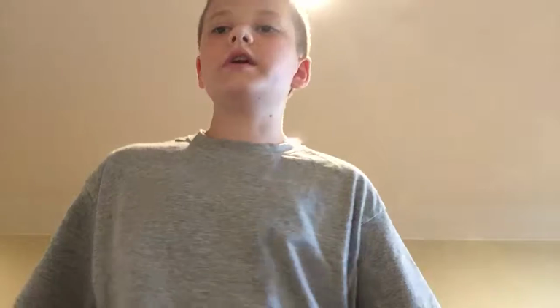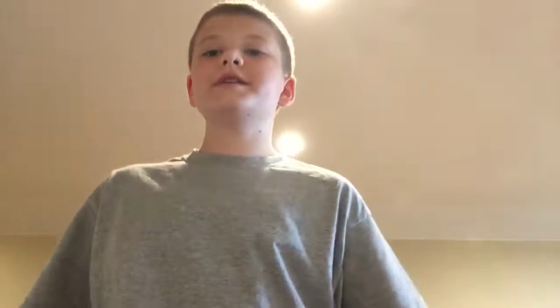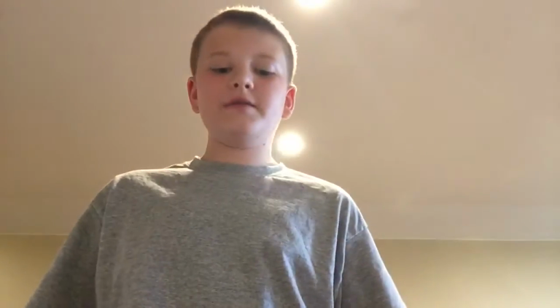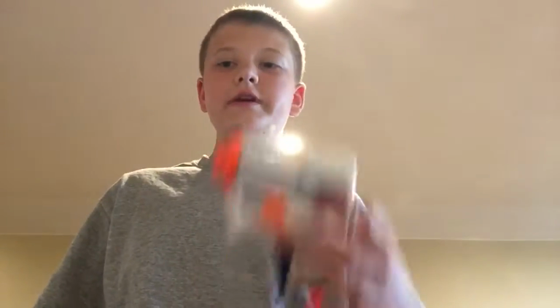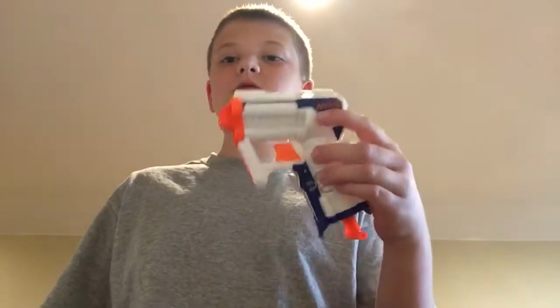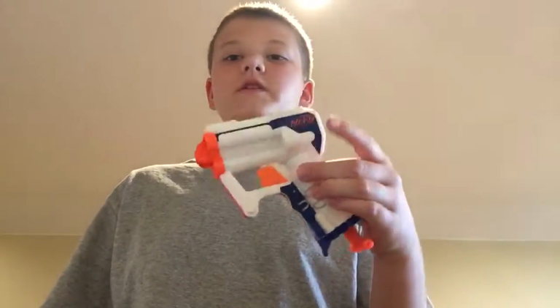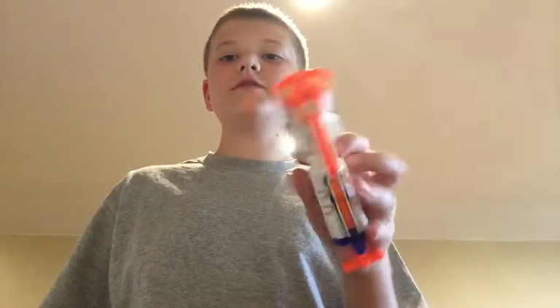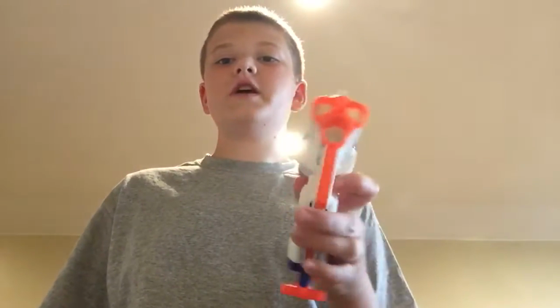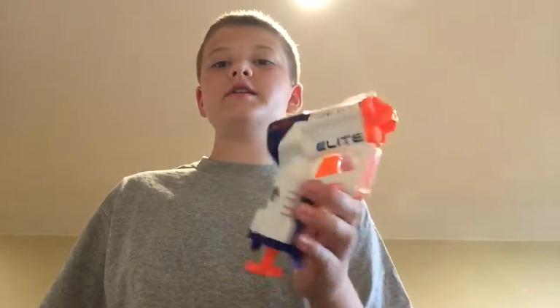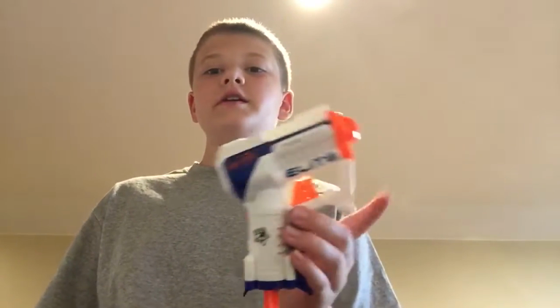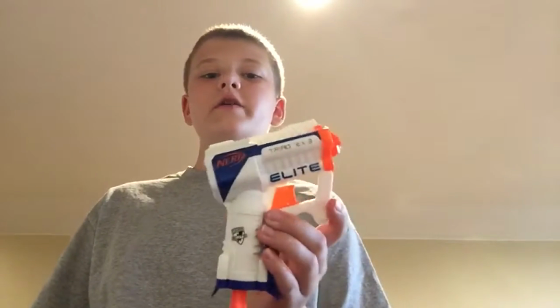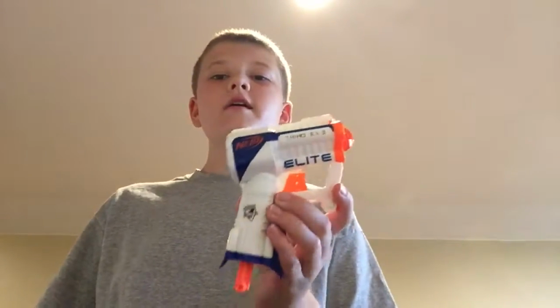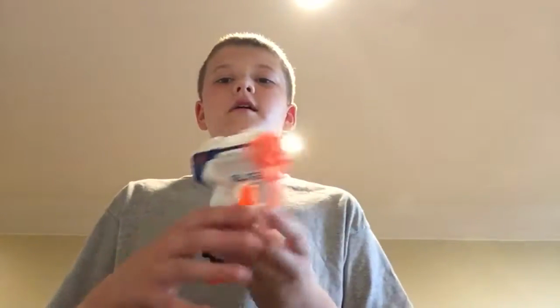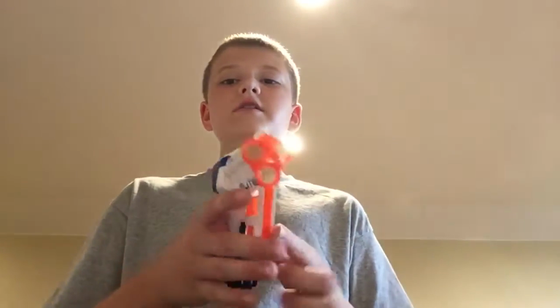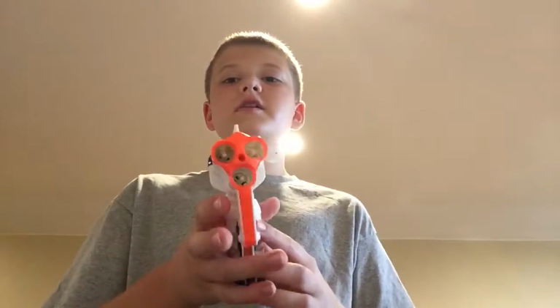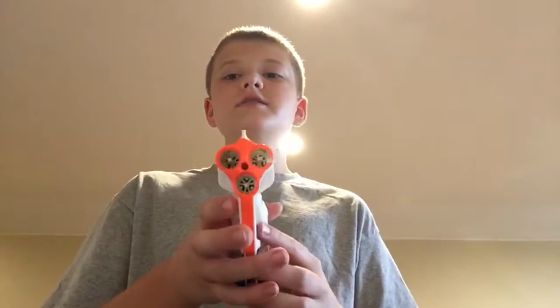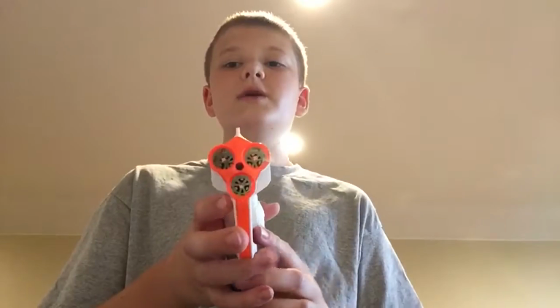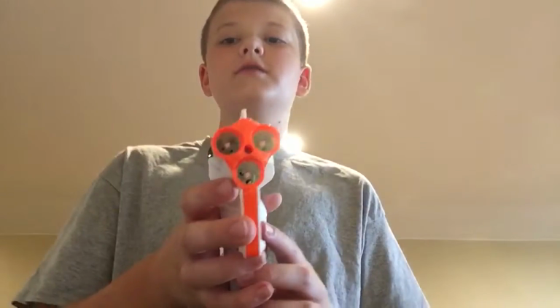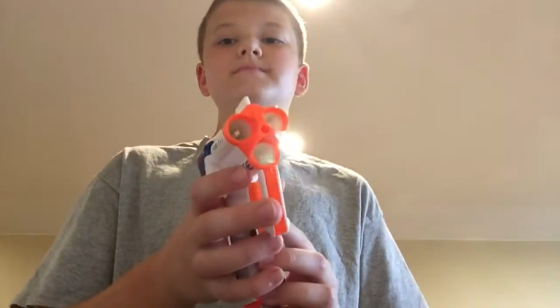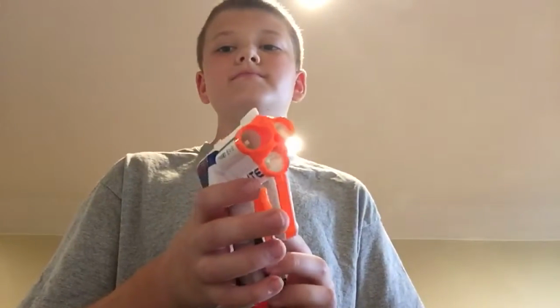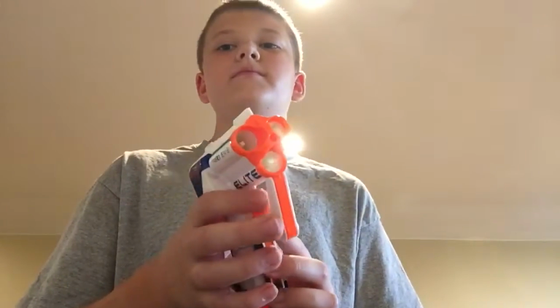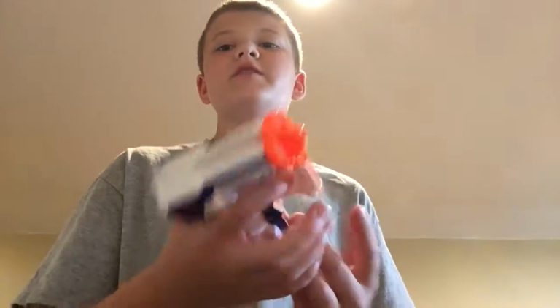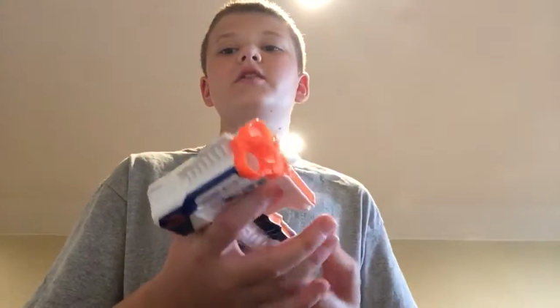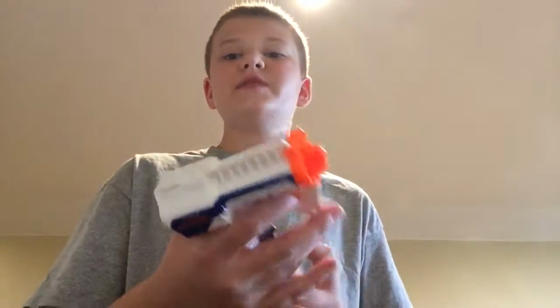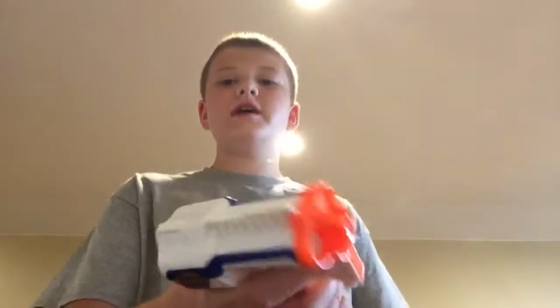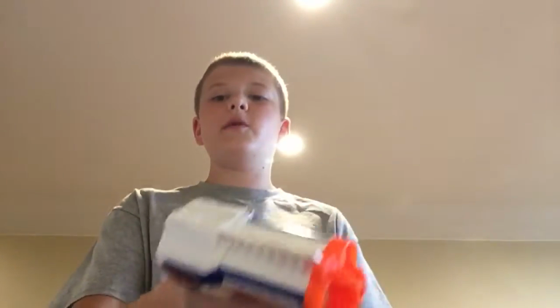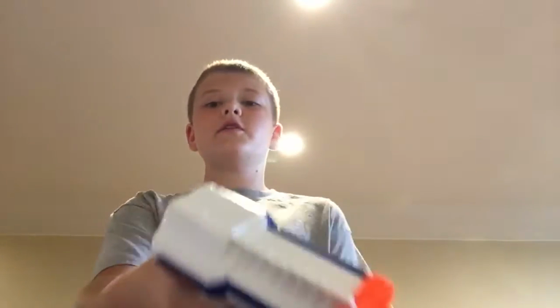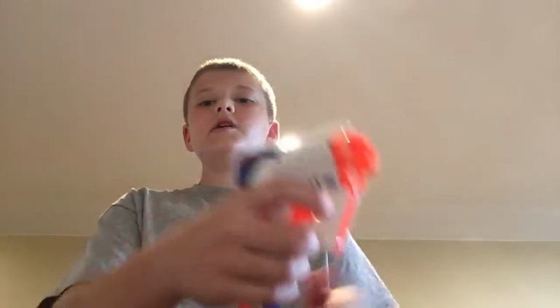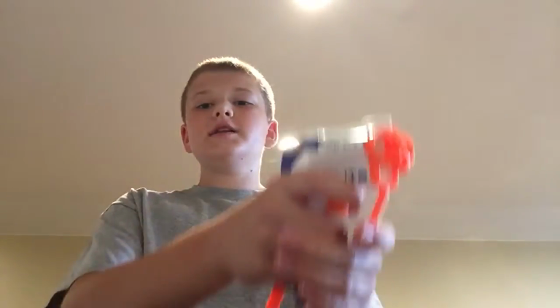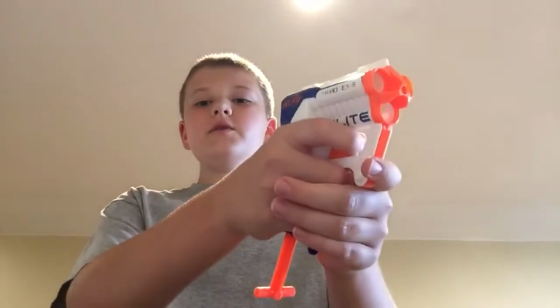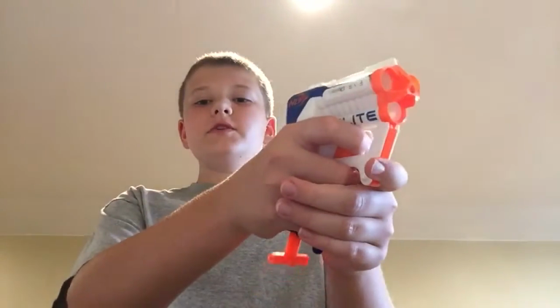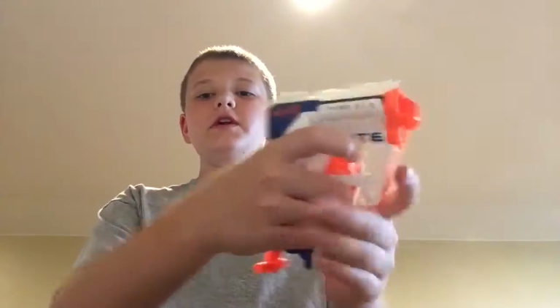Hey guys, today I'm going to be doing a review on the Nerf Triad EX3. This costs about $8-9, maybe $10 at Walmart. It's a really, really good gun.